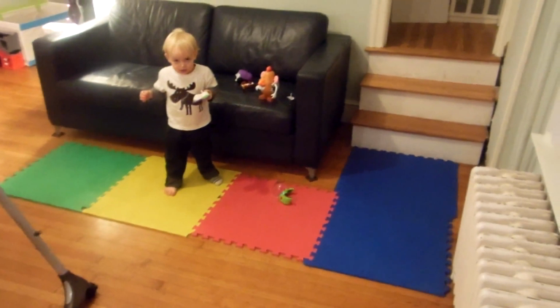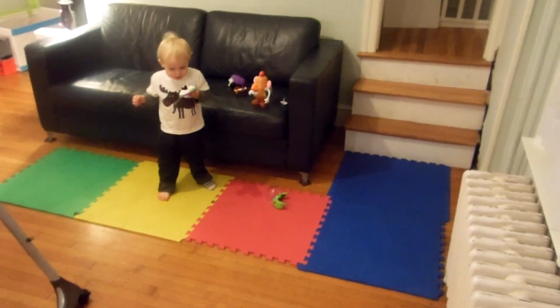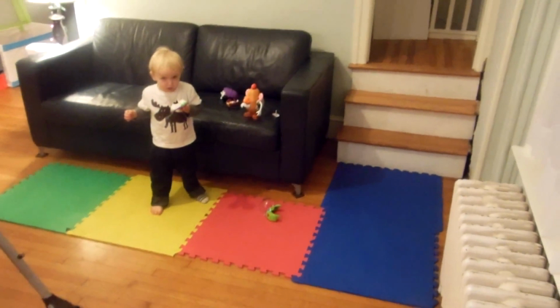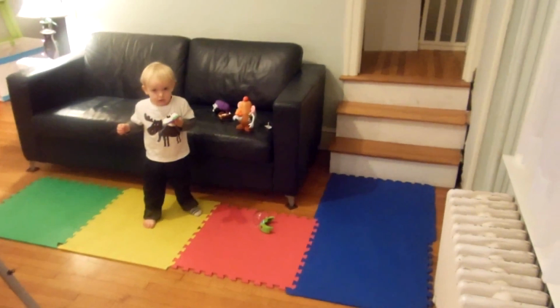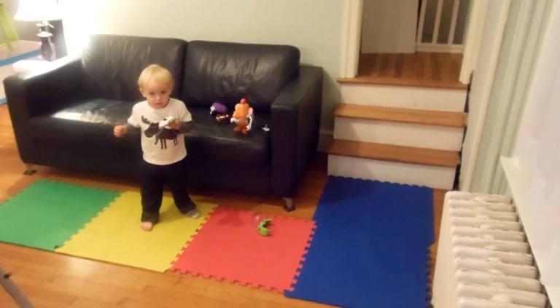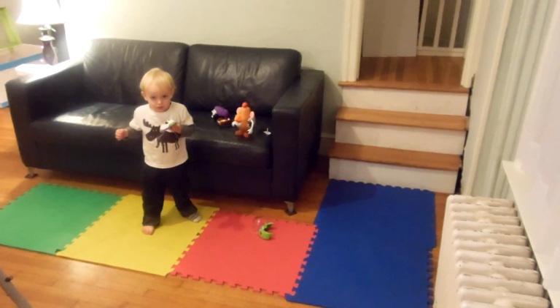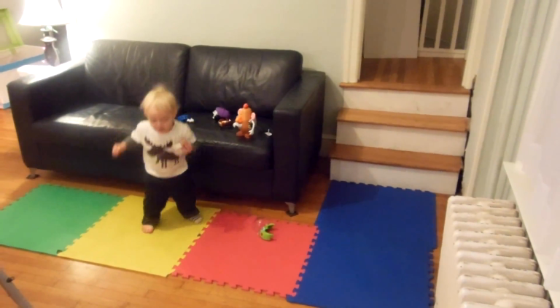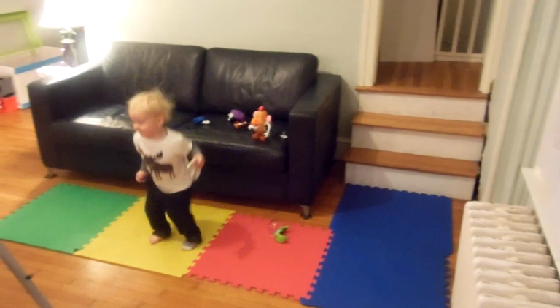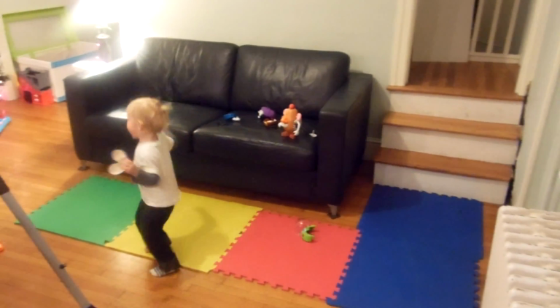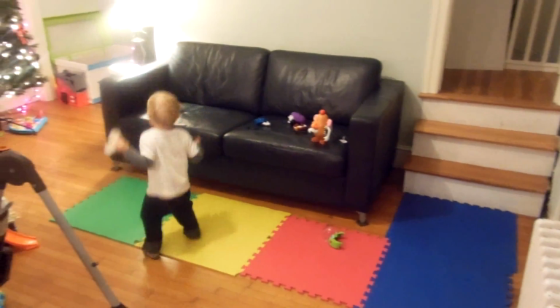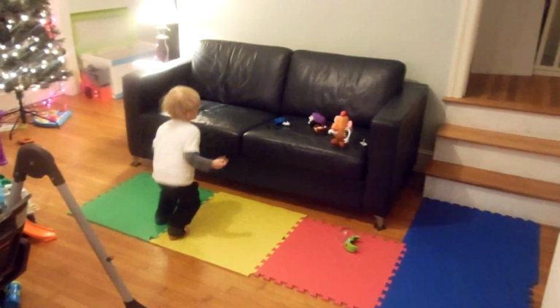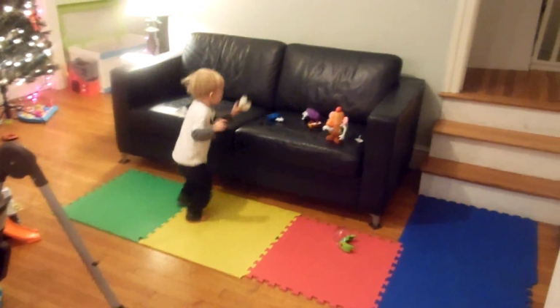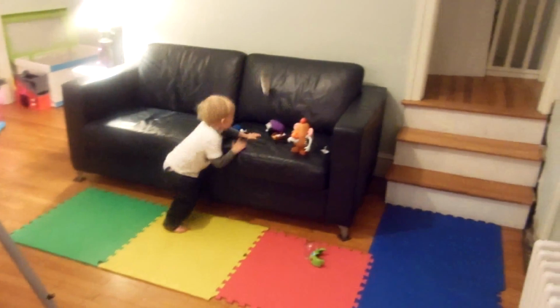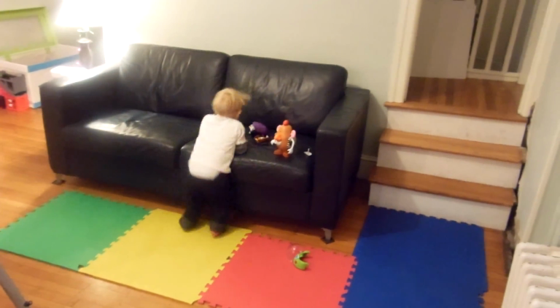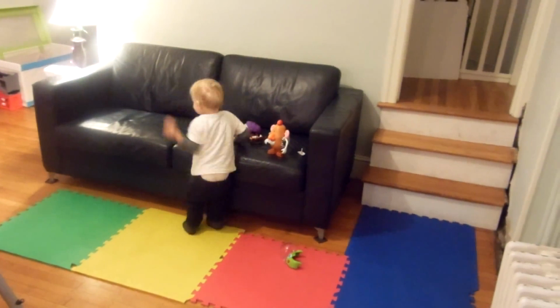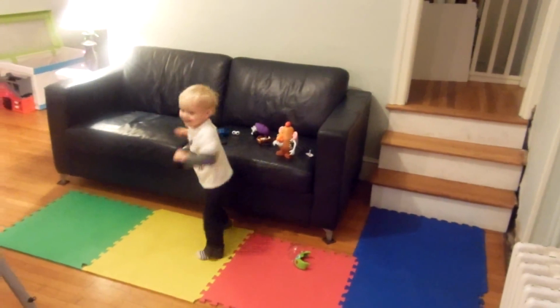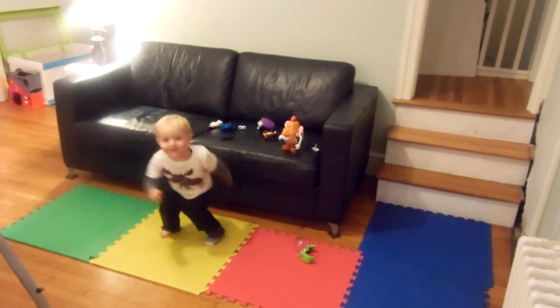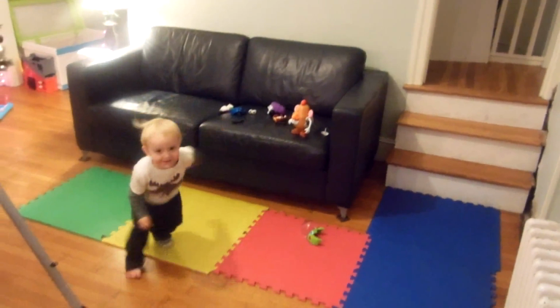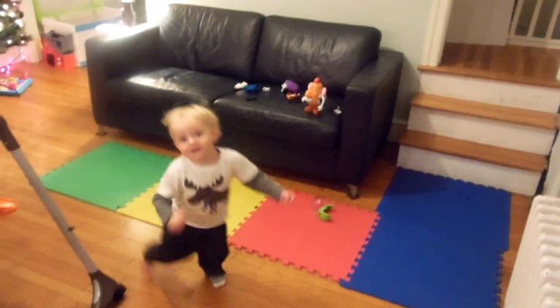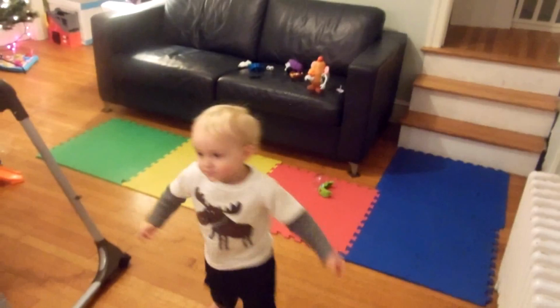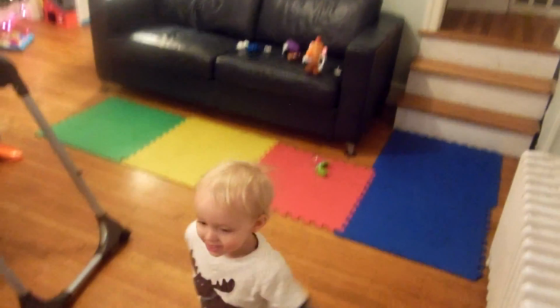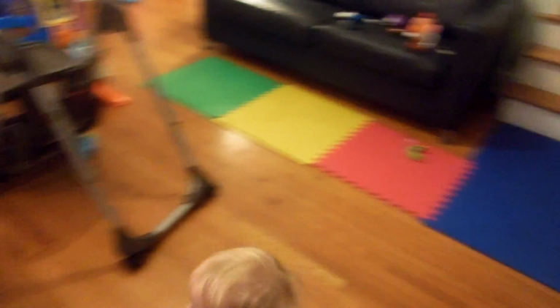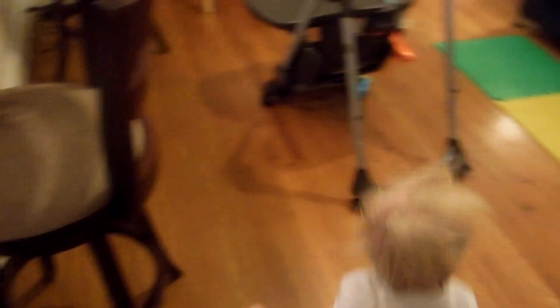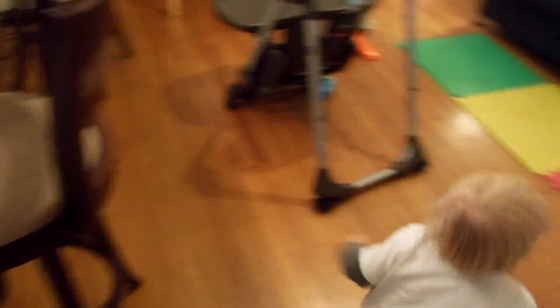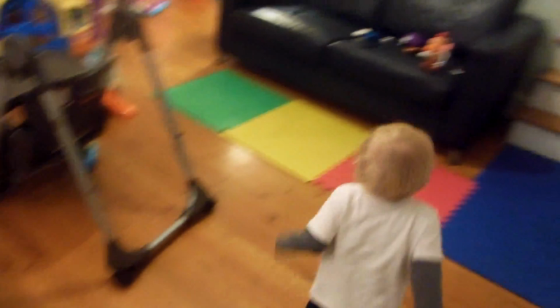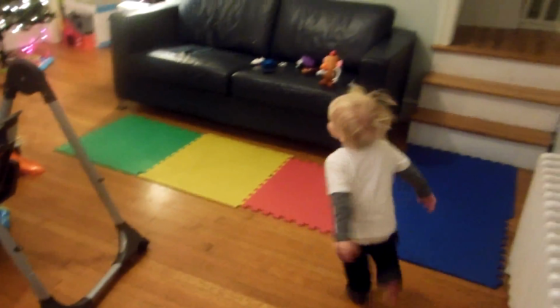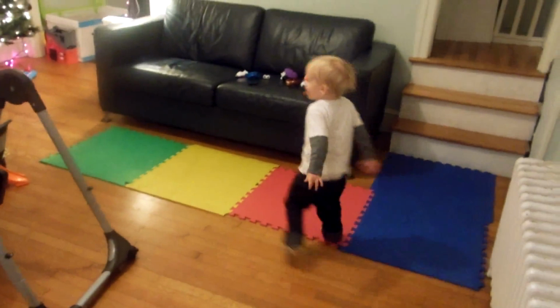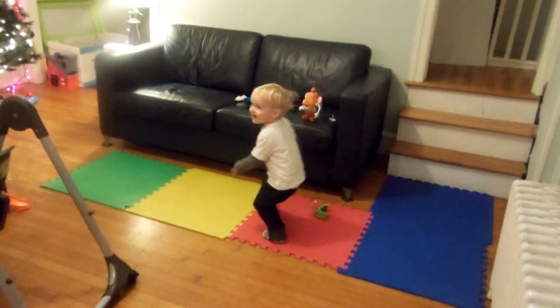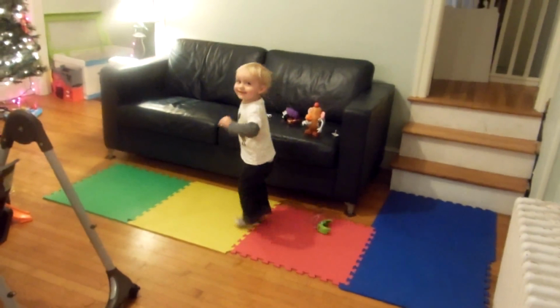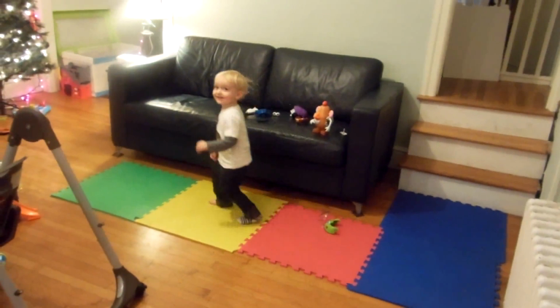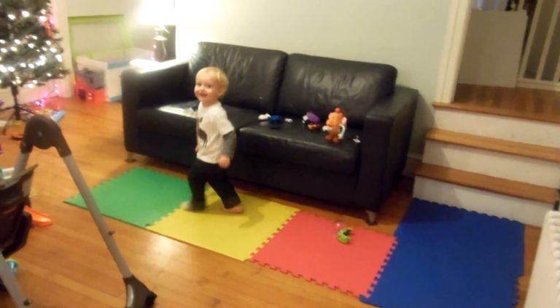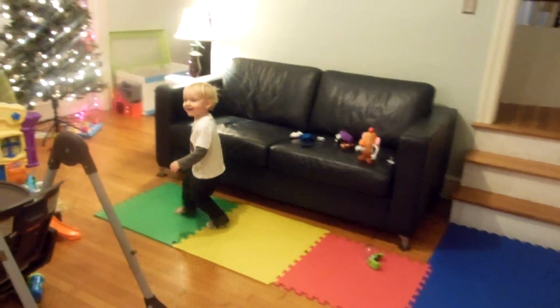Okay, show Daddy how you can bounce. Bounce. Bounce, bounce.